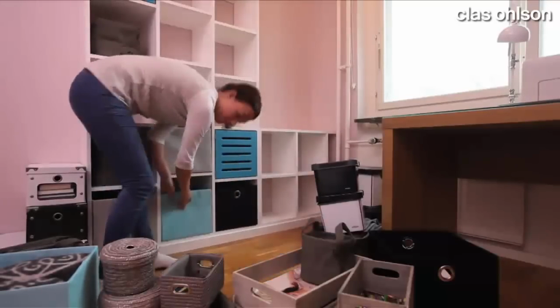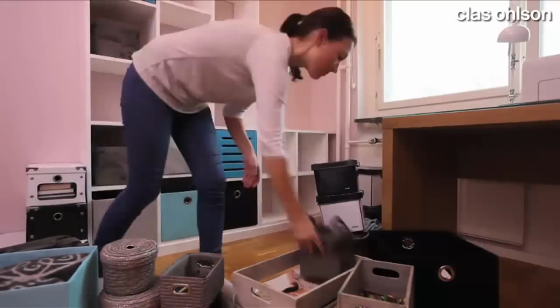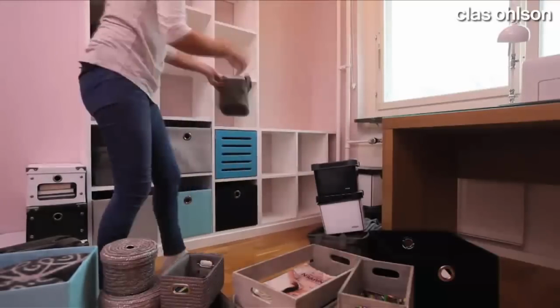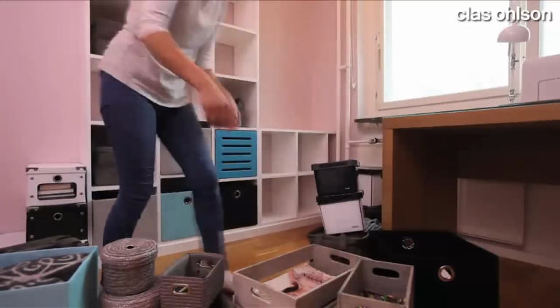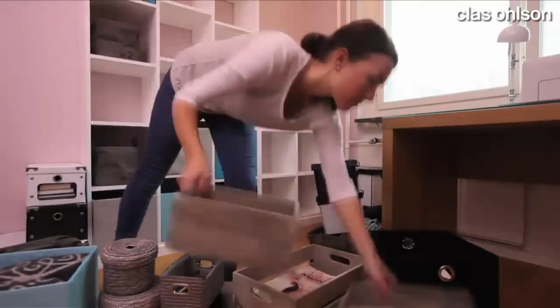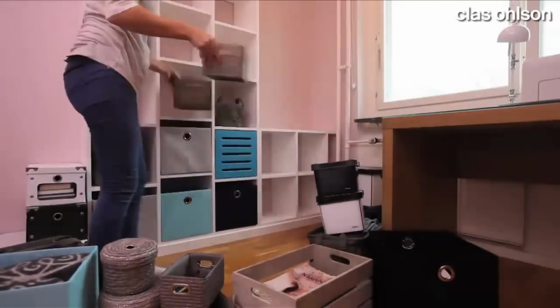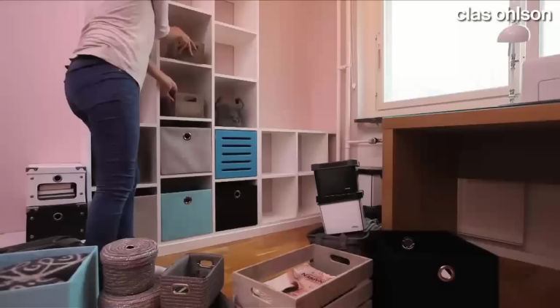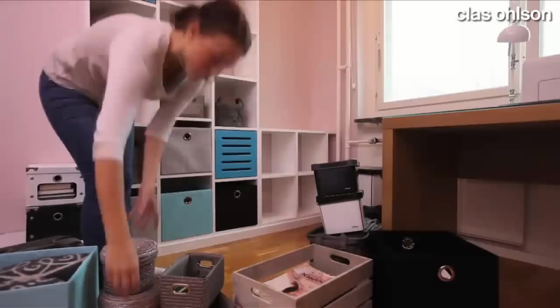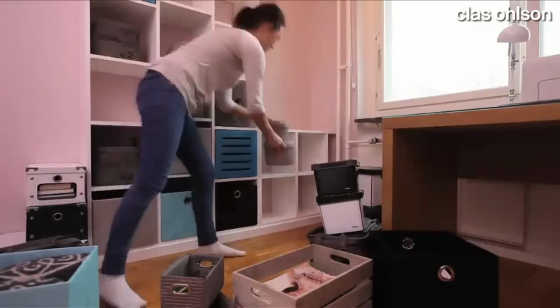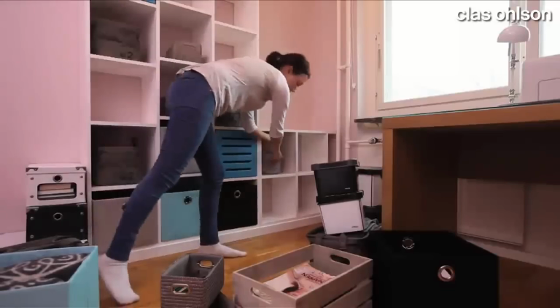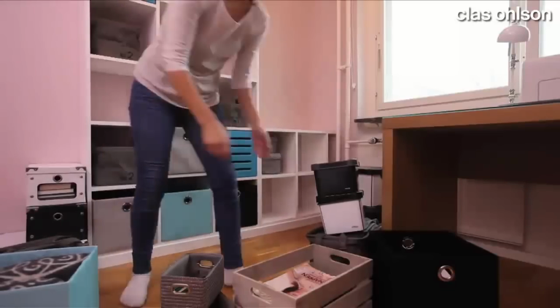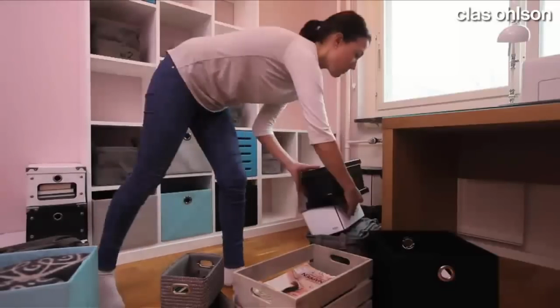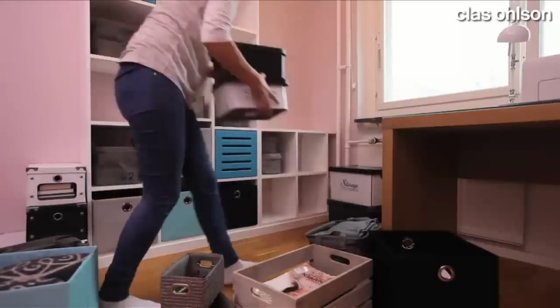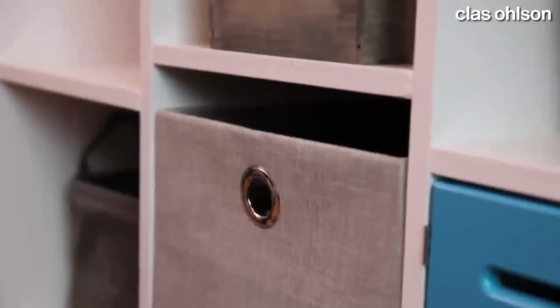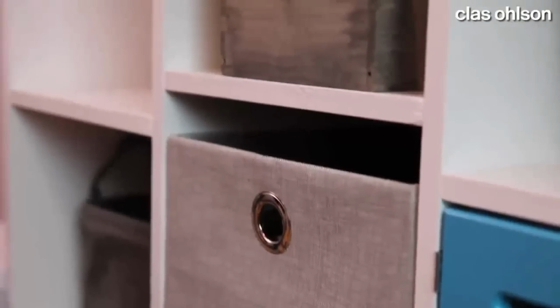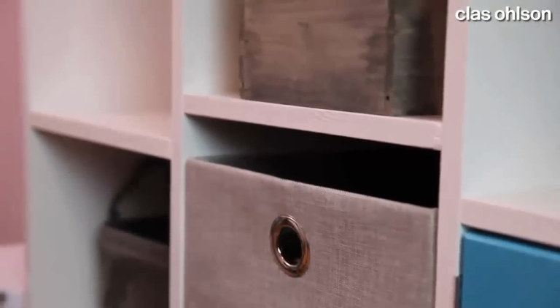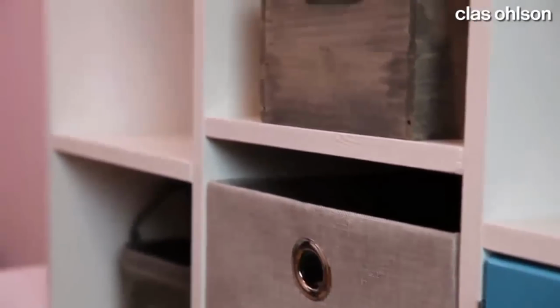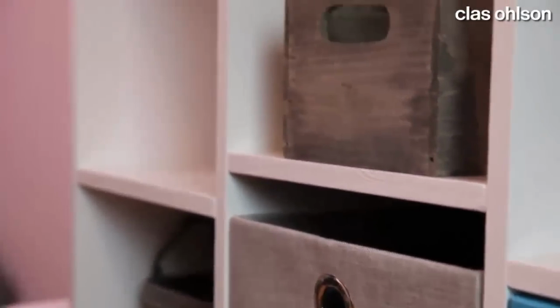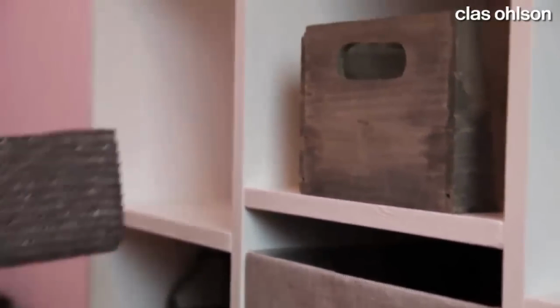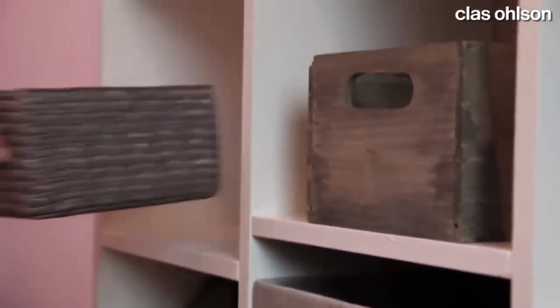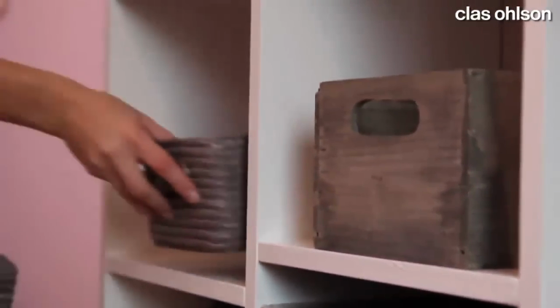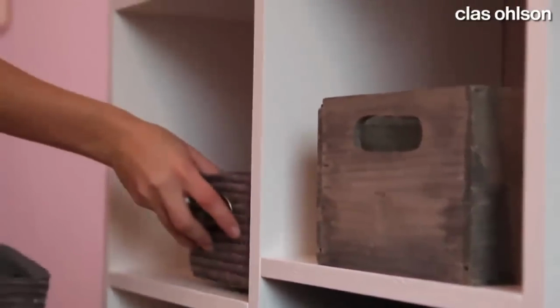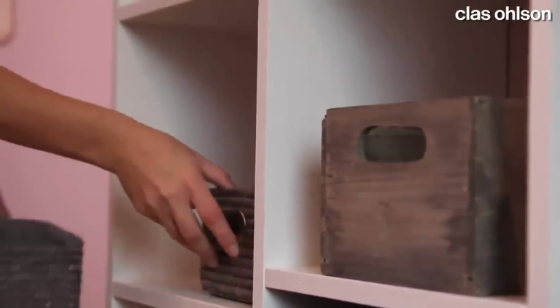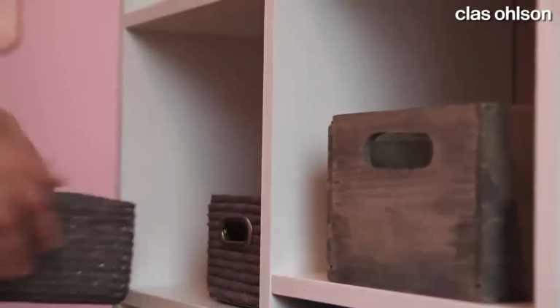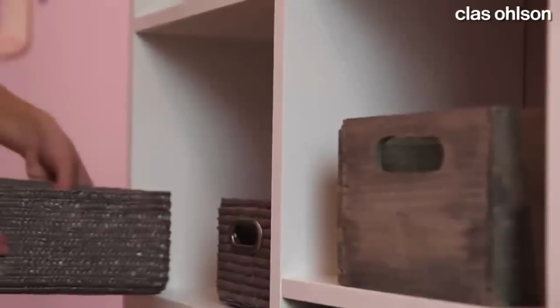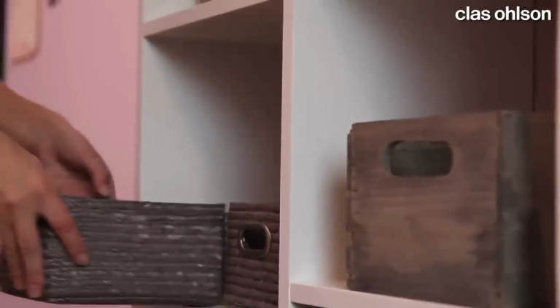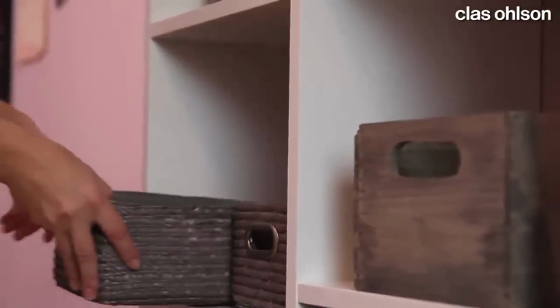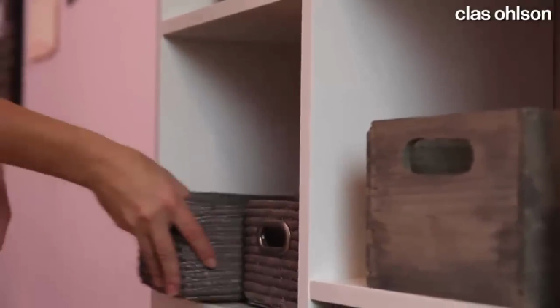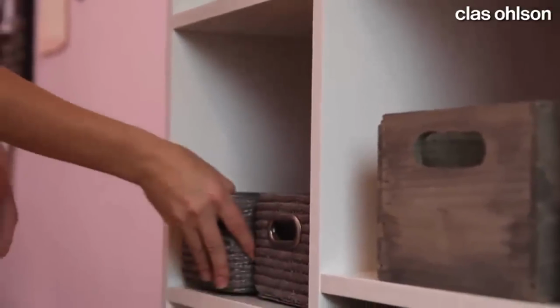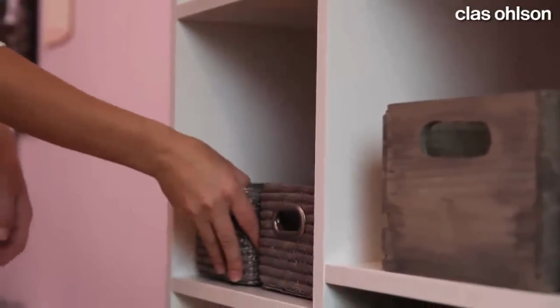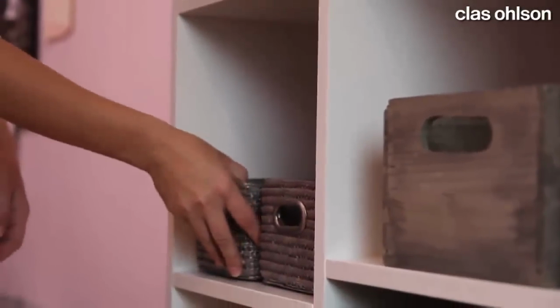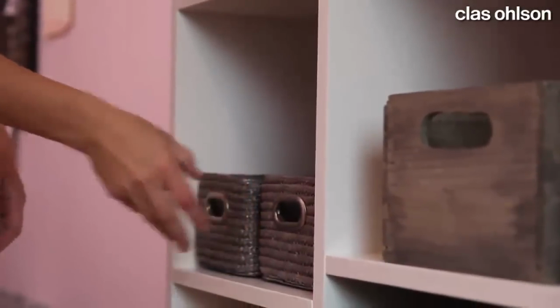Place the things you use less often higher up and those you use daily close at hand. Save your back by putting heavy items lower down.